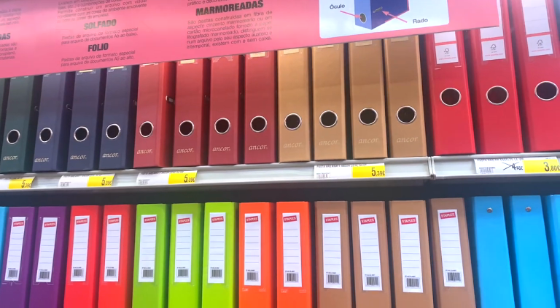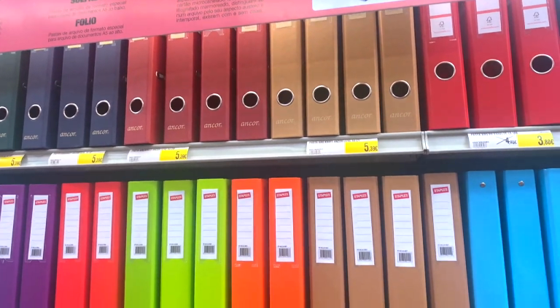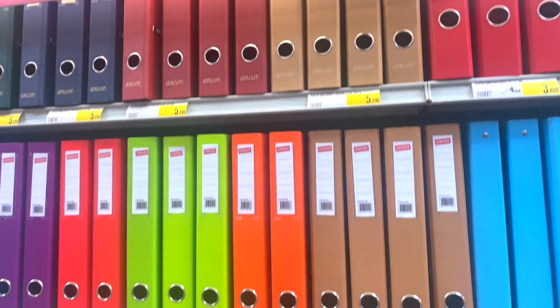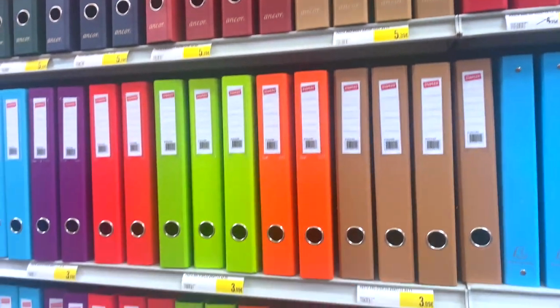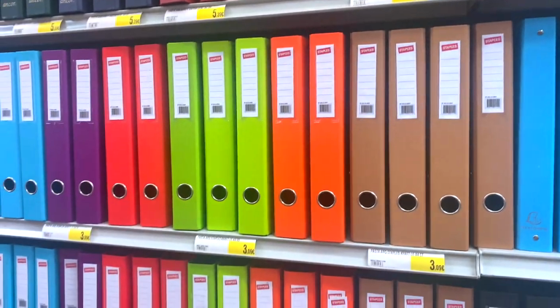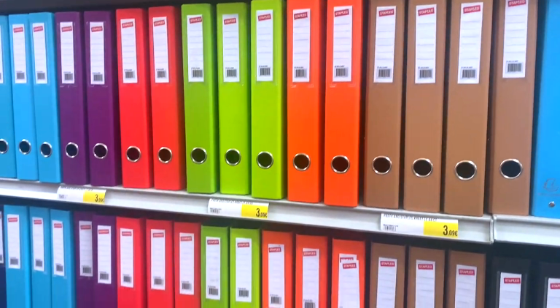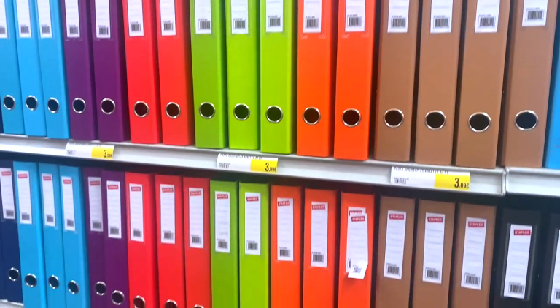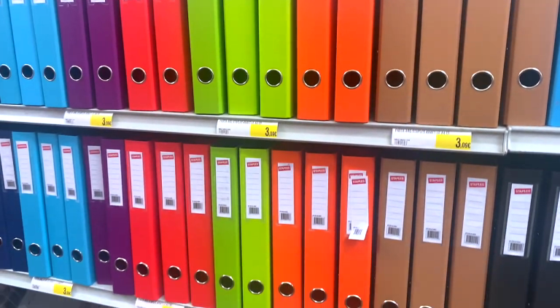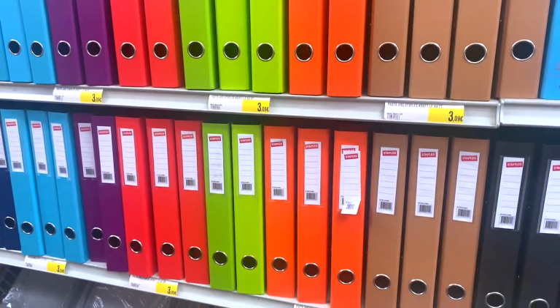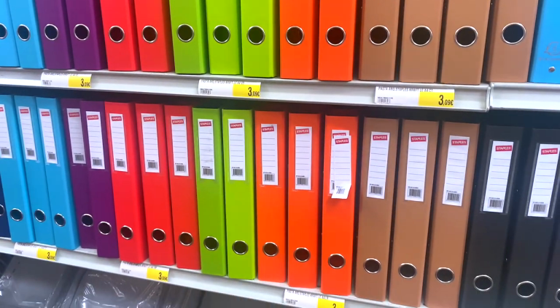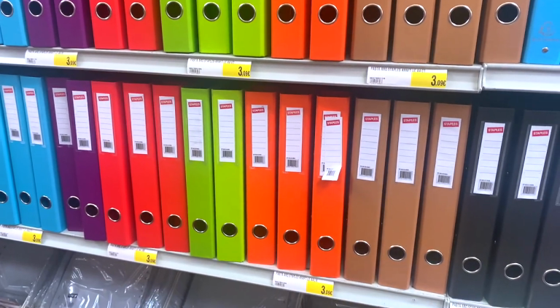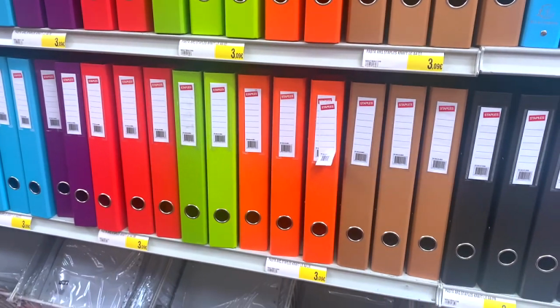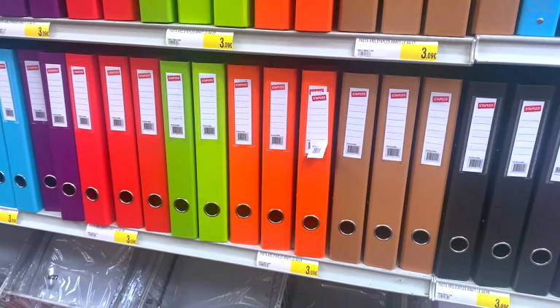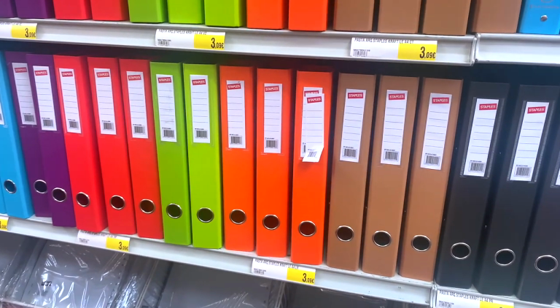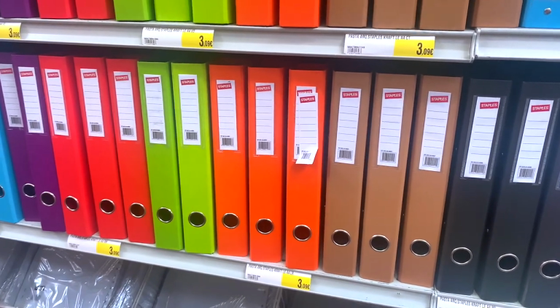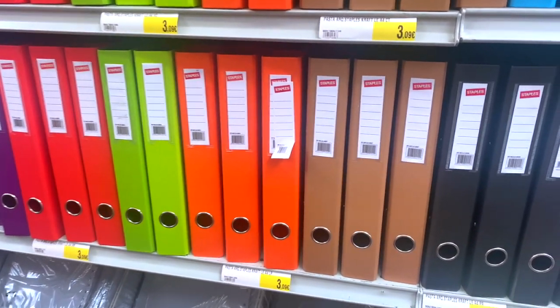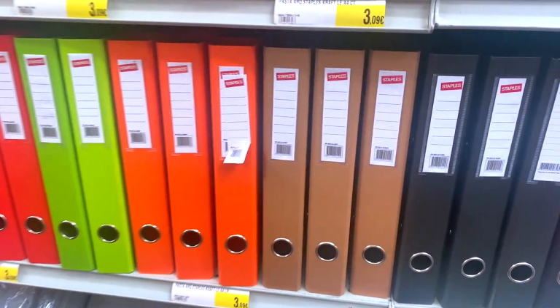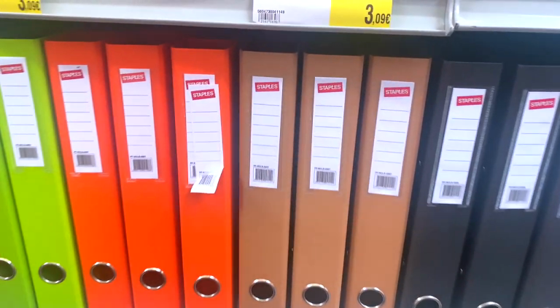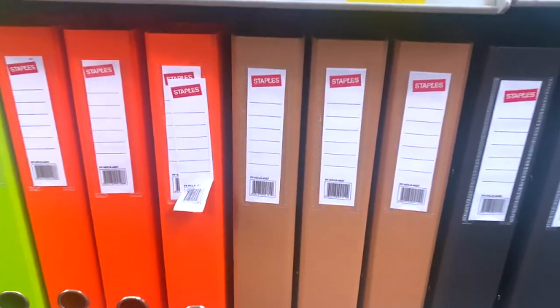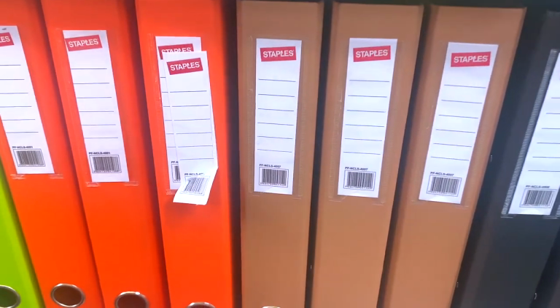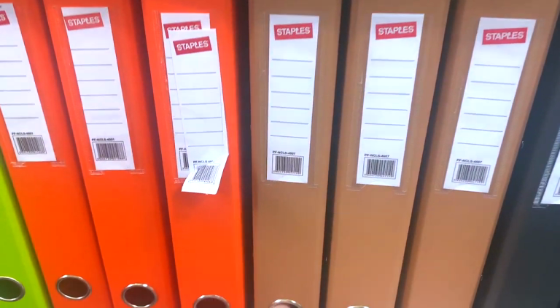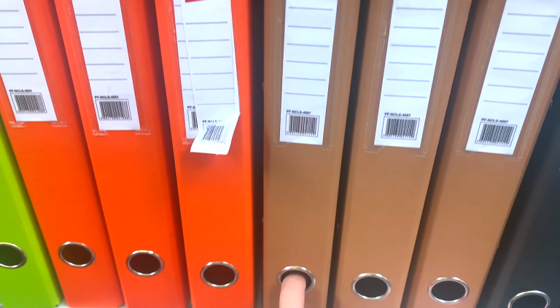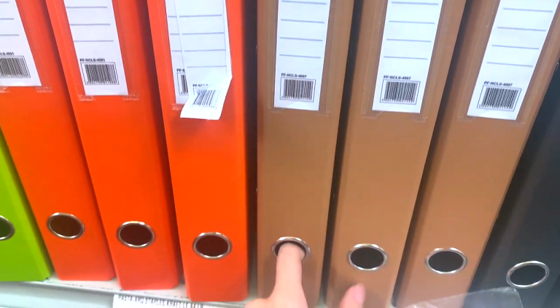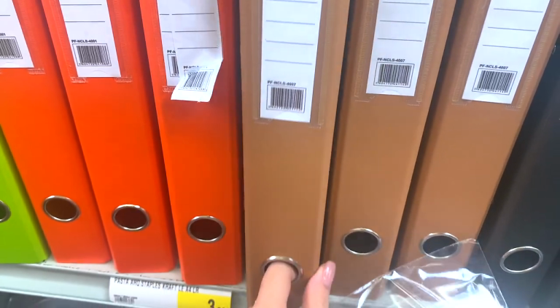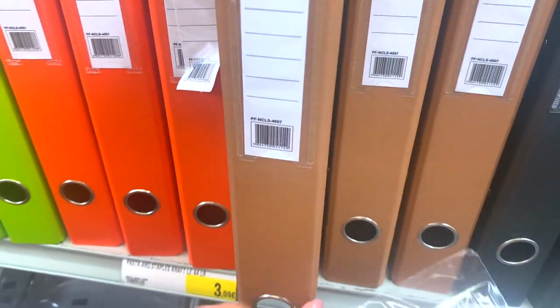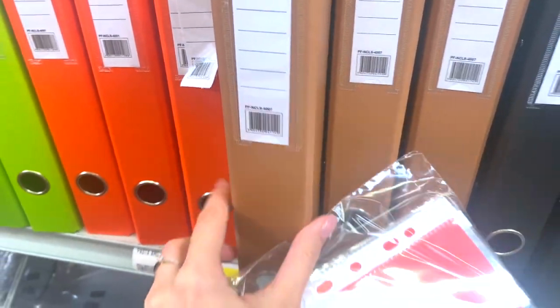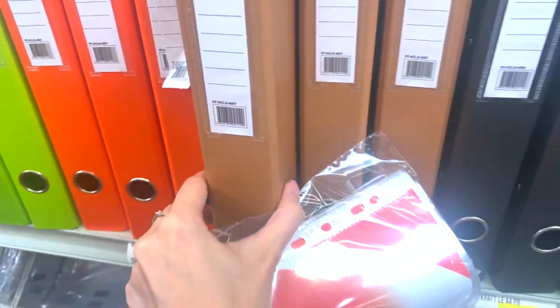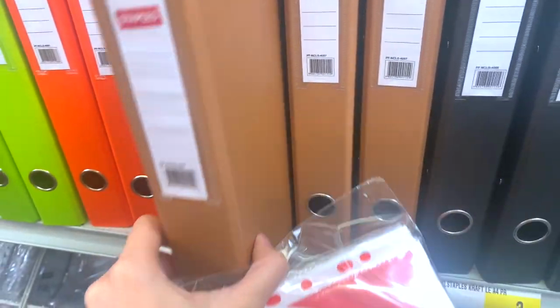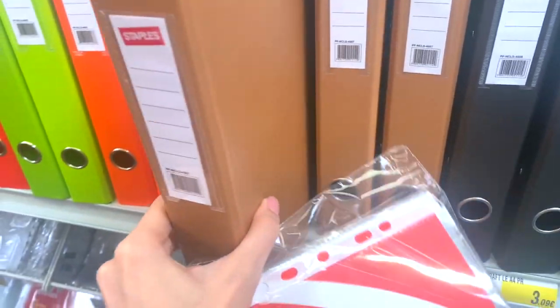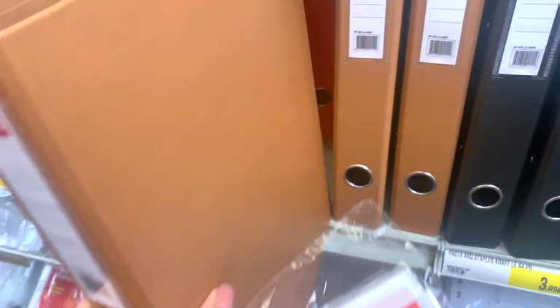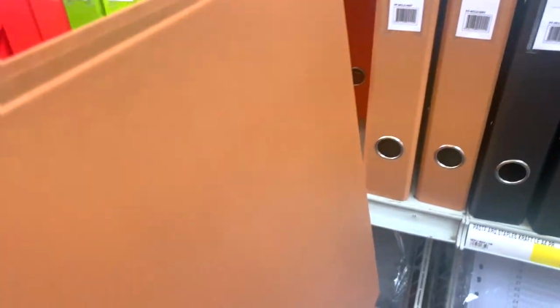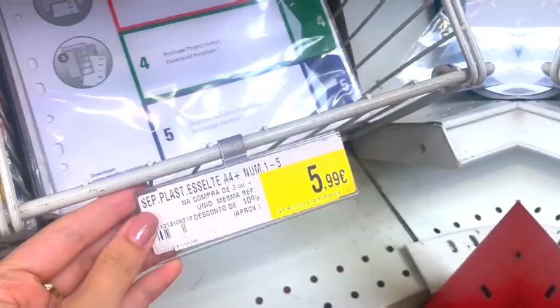And in case you prefer to stick with the lighter version, it can be a good idea to laminate the corners of your binder so it doesn't rip when it scrapes against other objects.